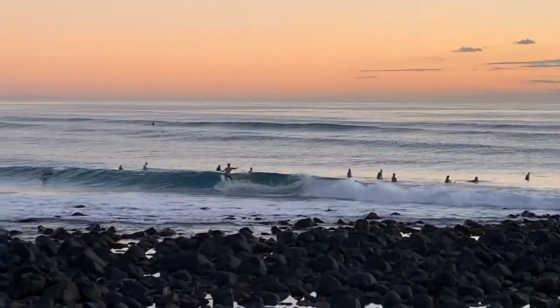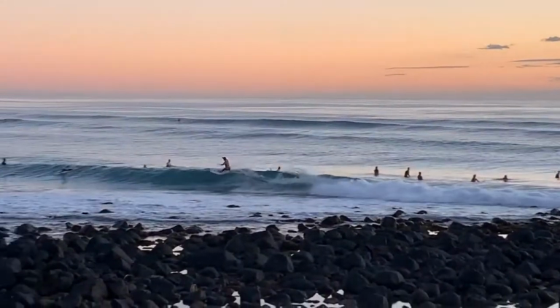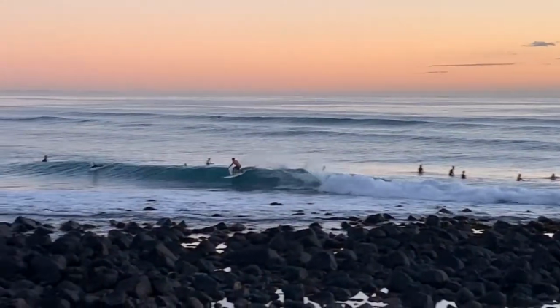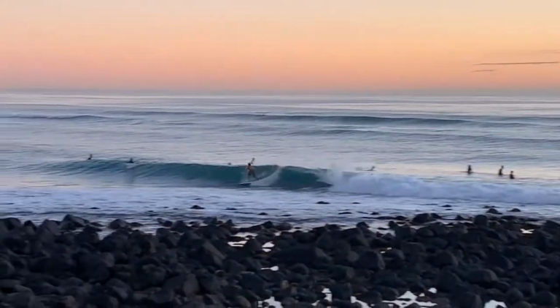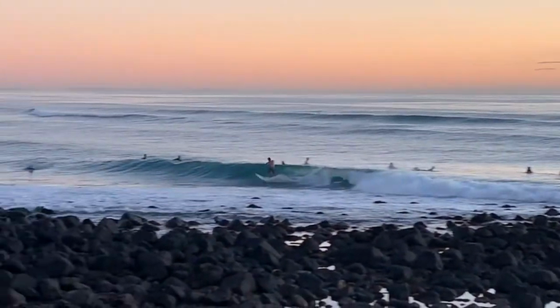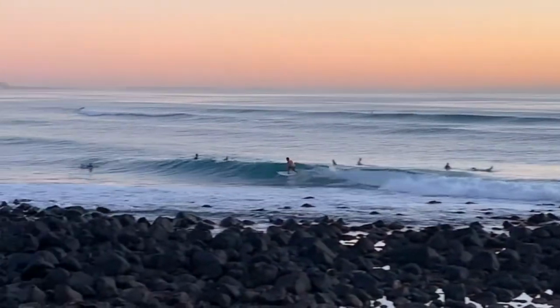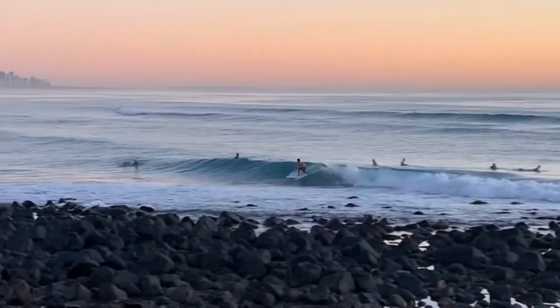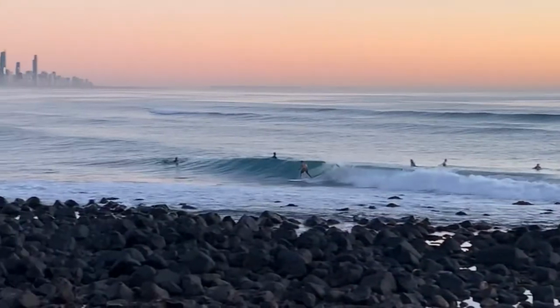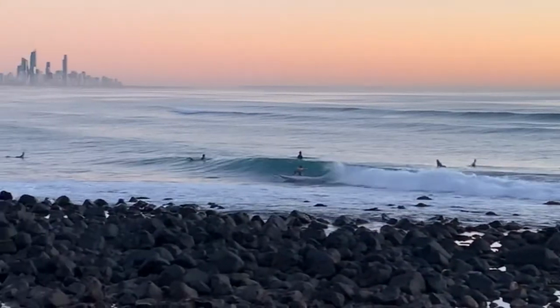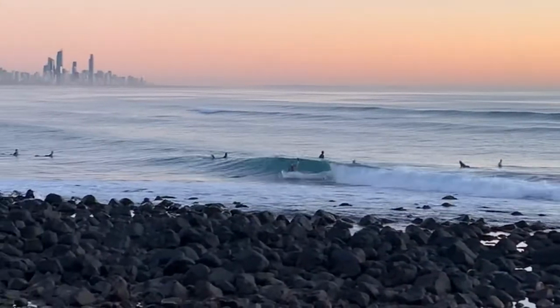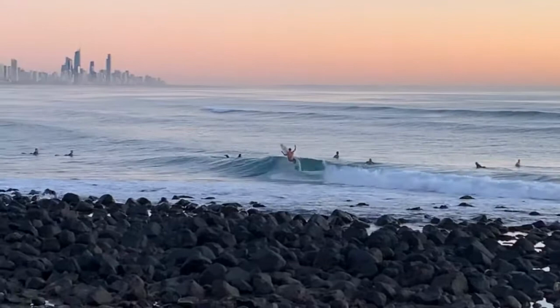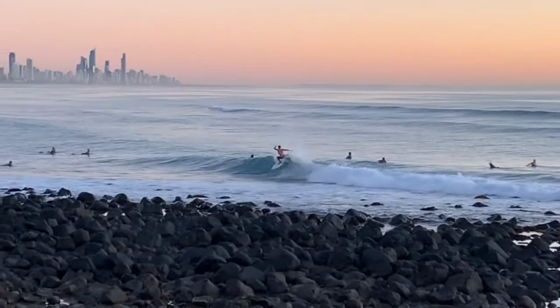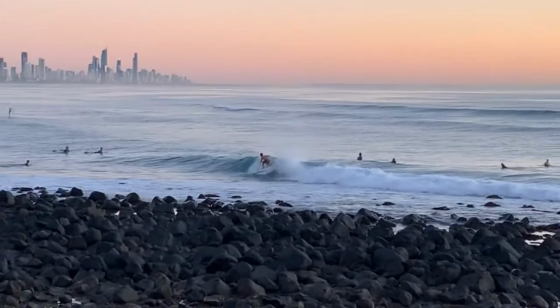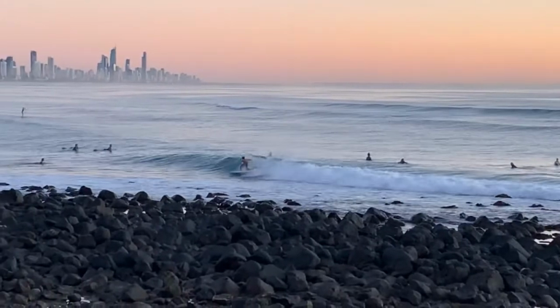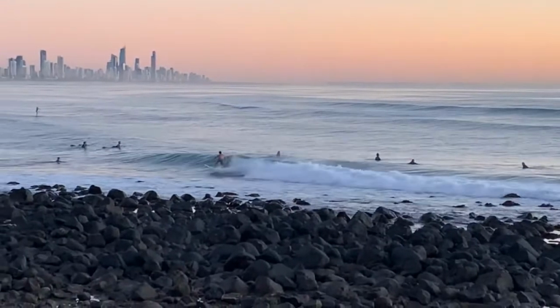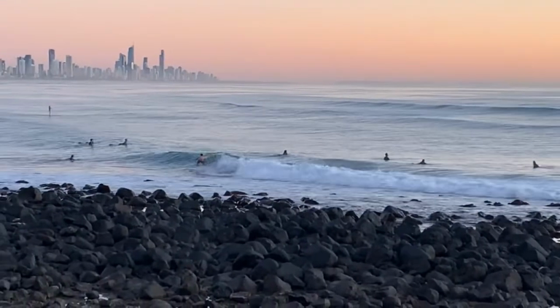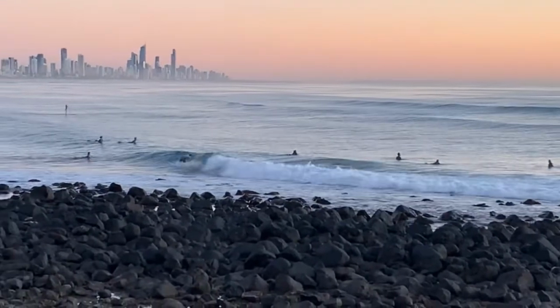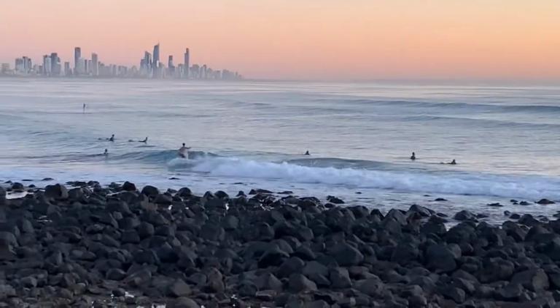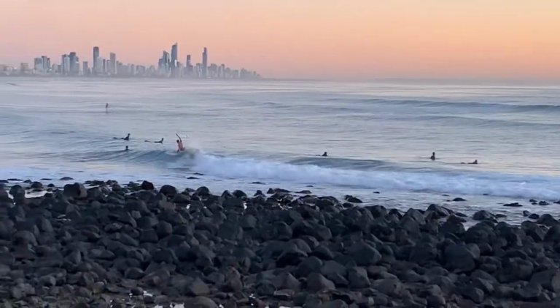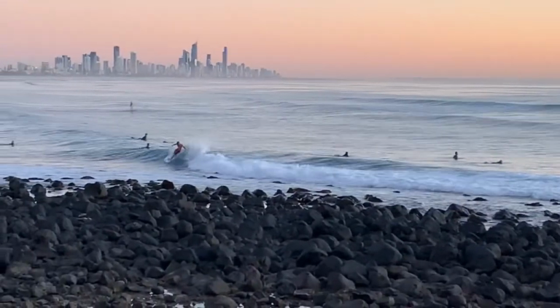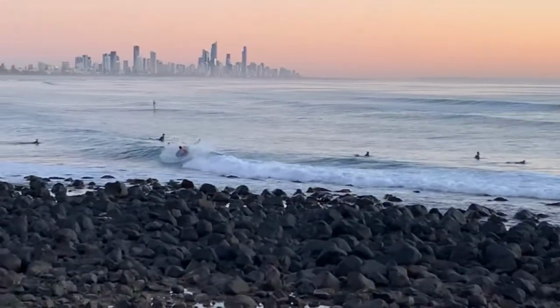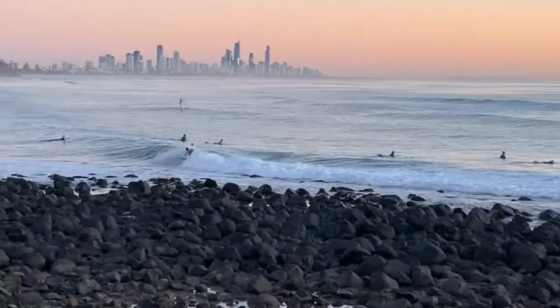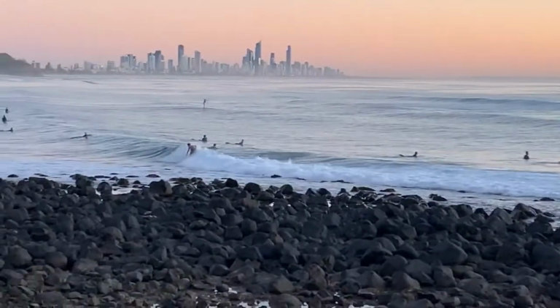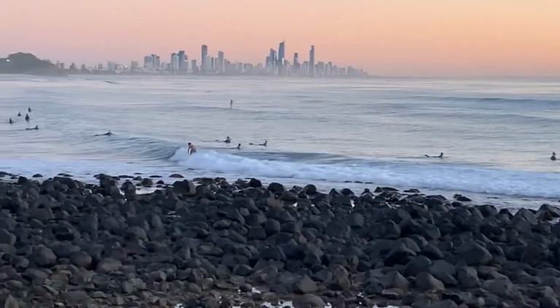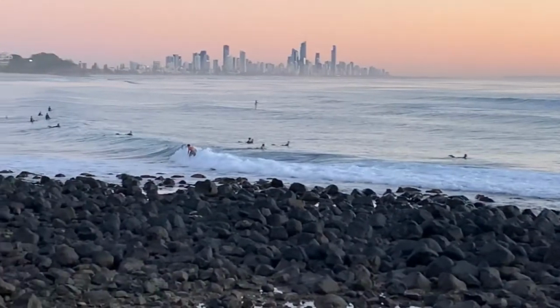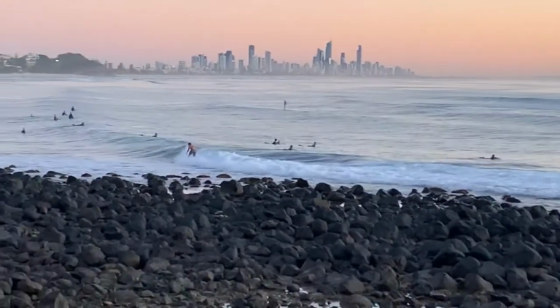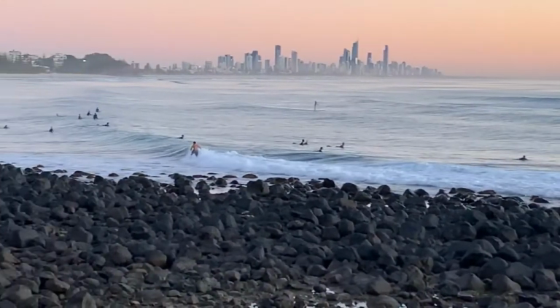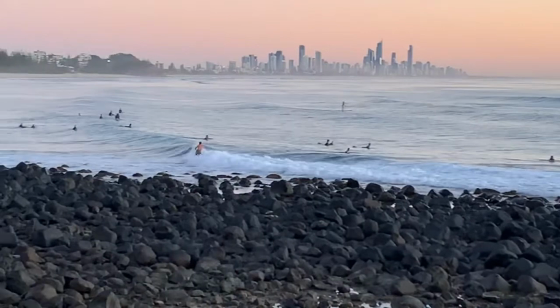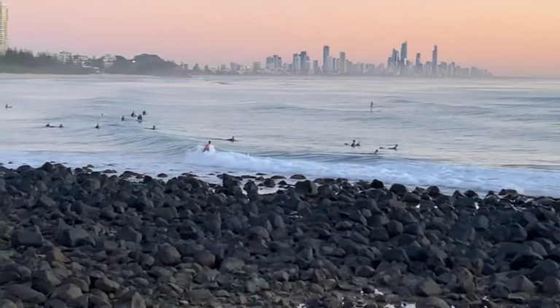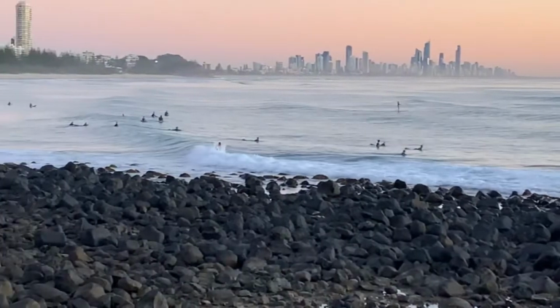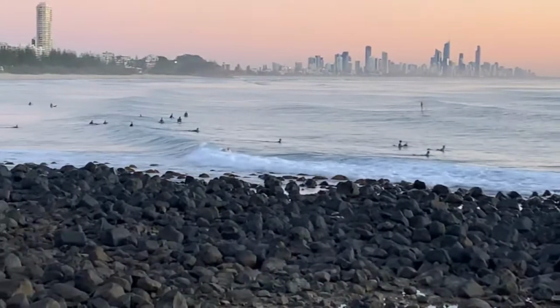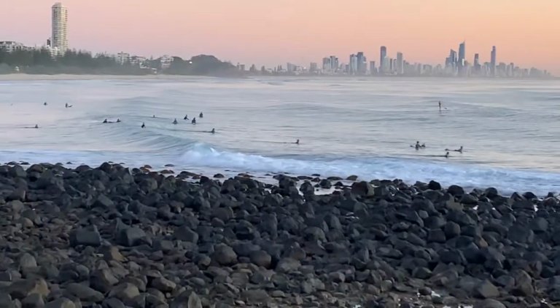Someone's warming up and hooking into a couple here. Some fun little waves on the Rockies — it will be good fun here at Burleigh for the Burleigh Pro. But otherwise it's a little bit of slim pickings.